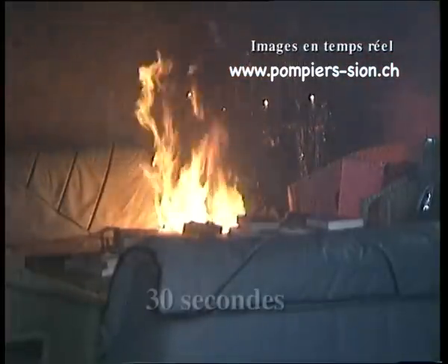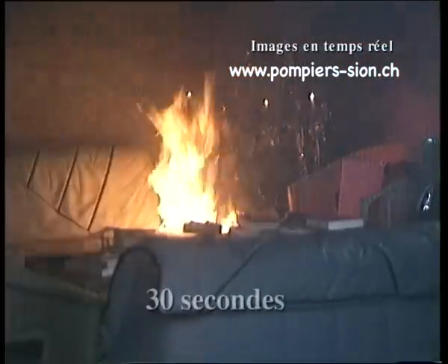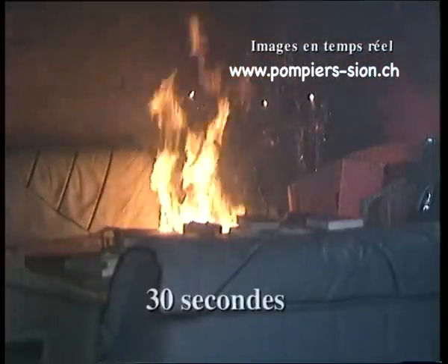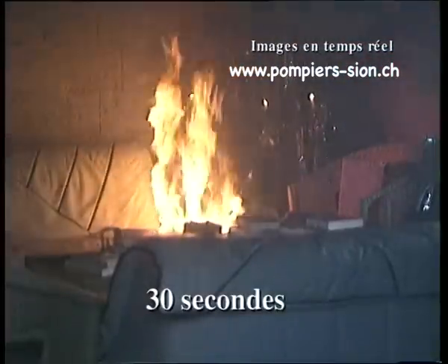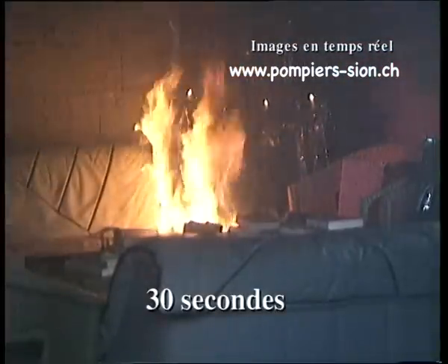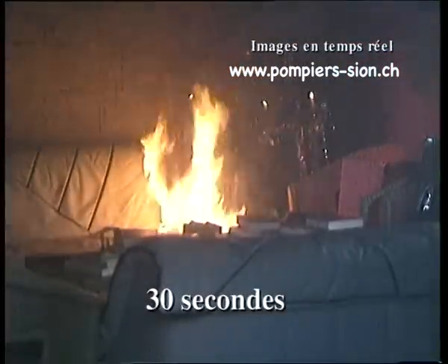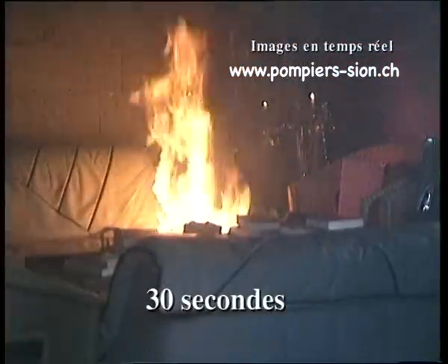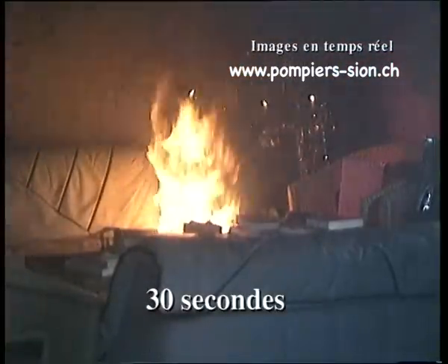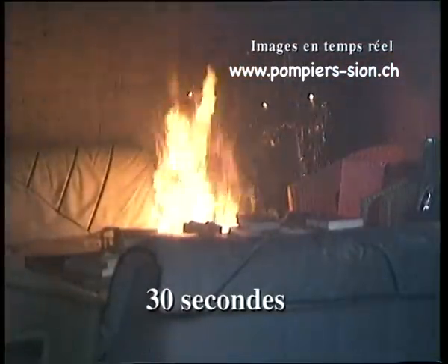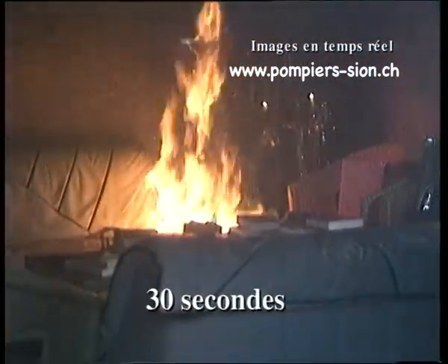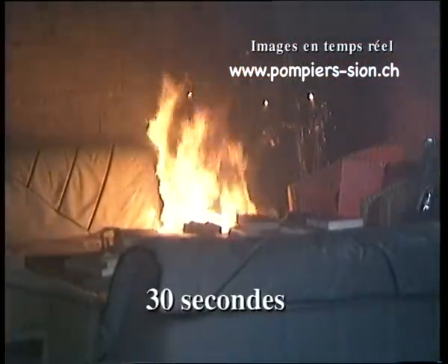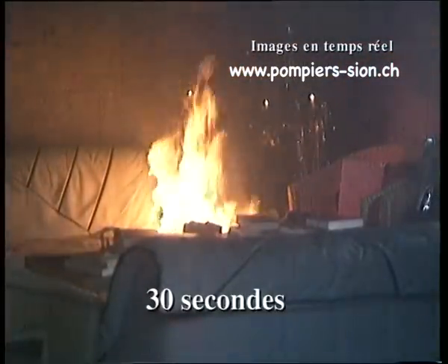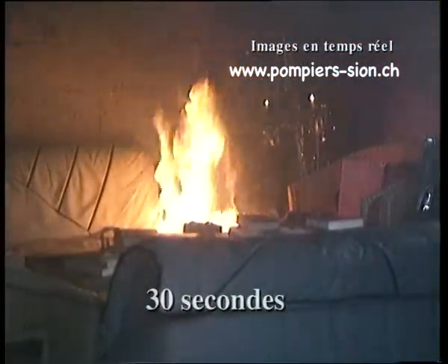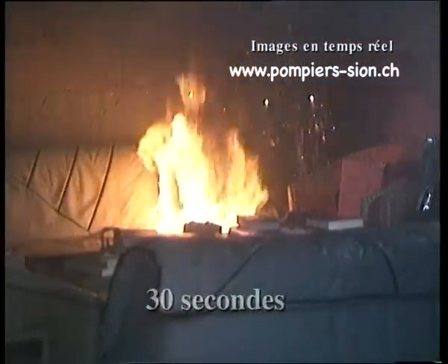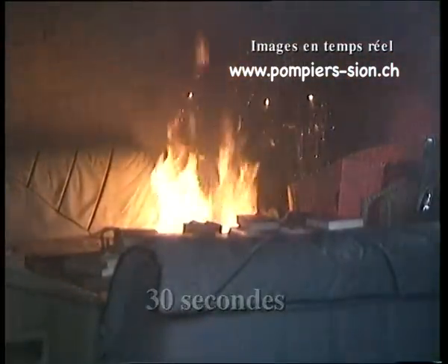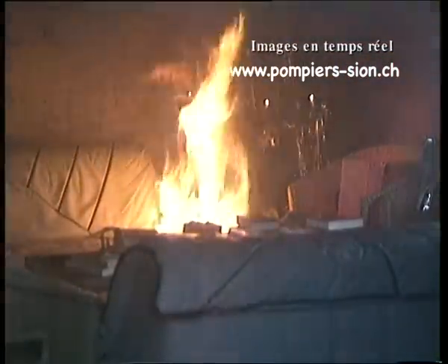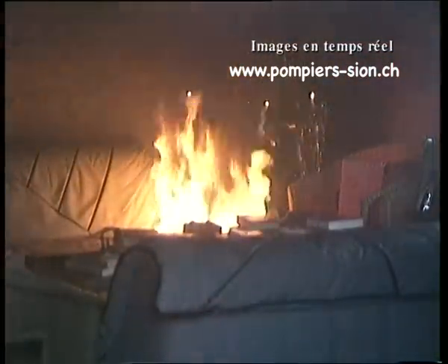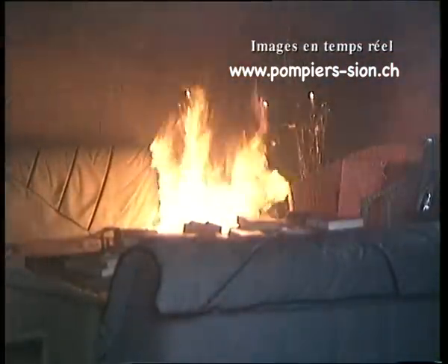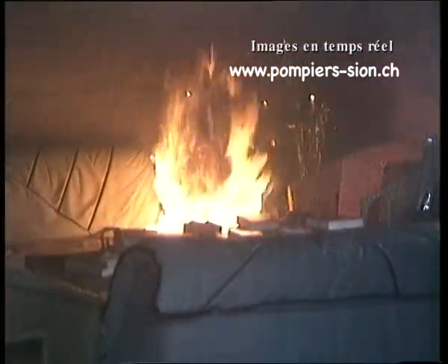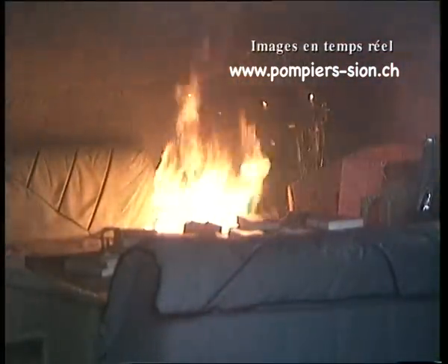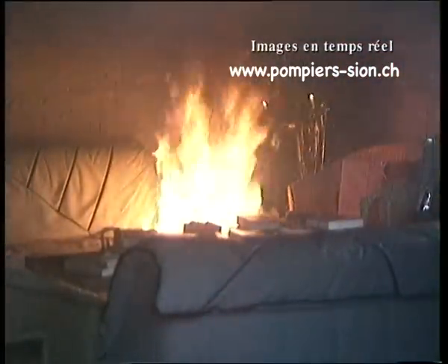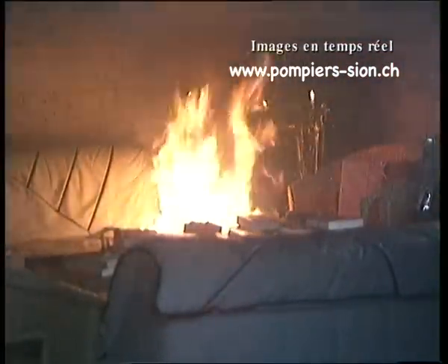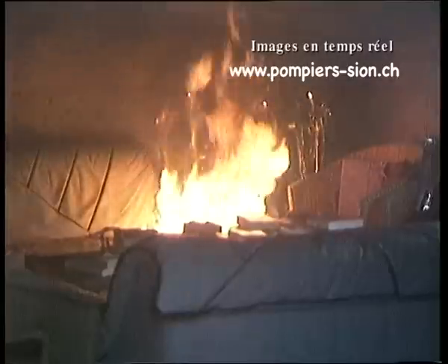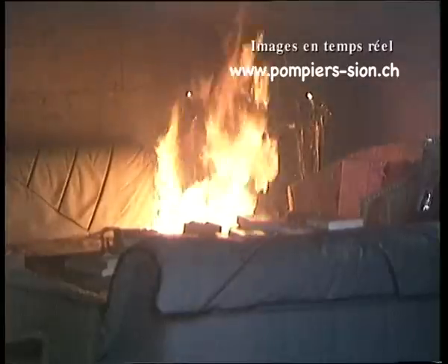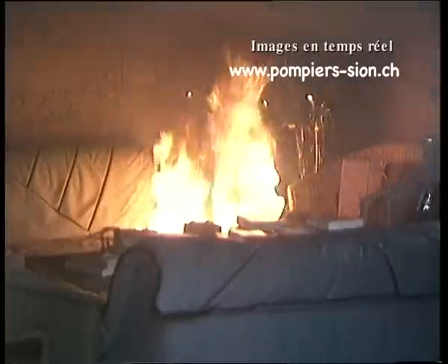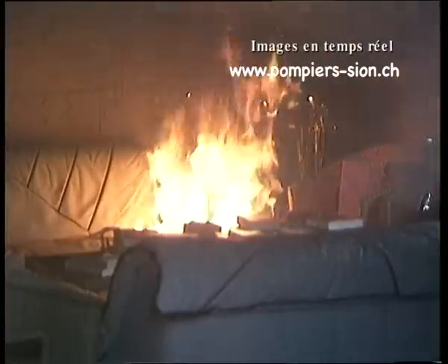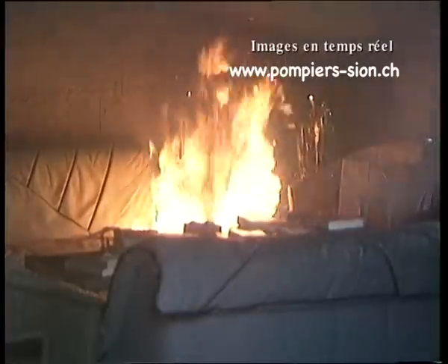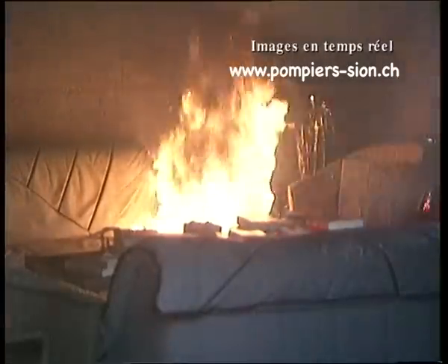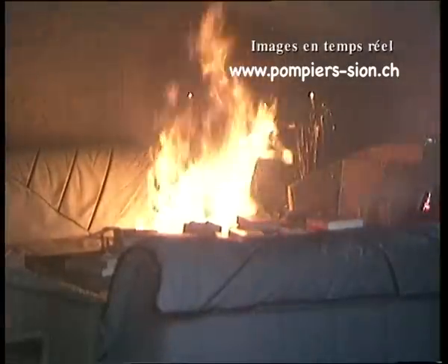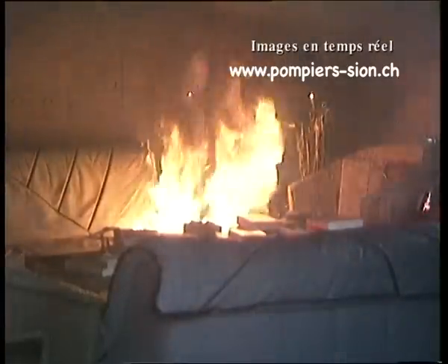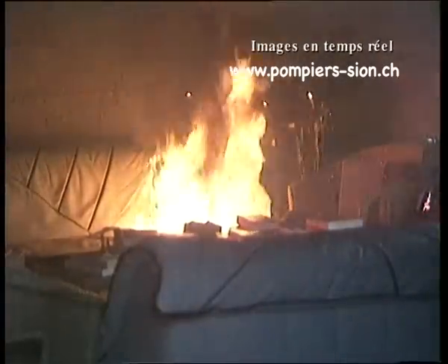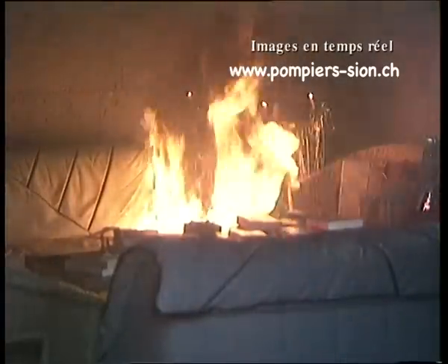Rapidement, les flammes lèchent le sommet du sapin. On voit déjà un dégagement de fumée important et la sécurité des personnes est déjà, je dirais, compromise.